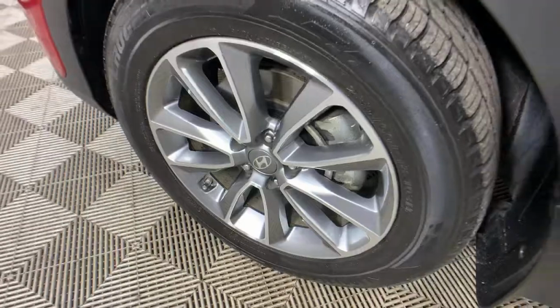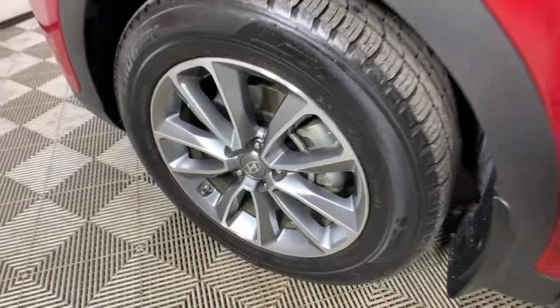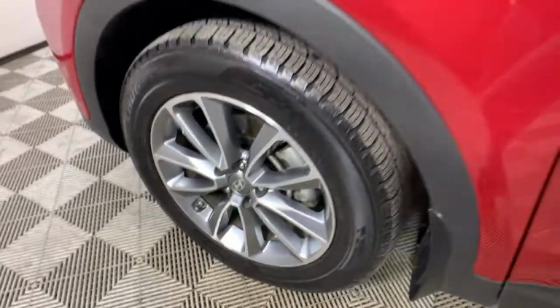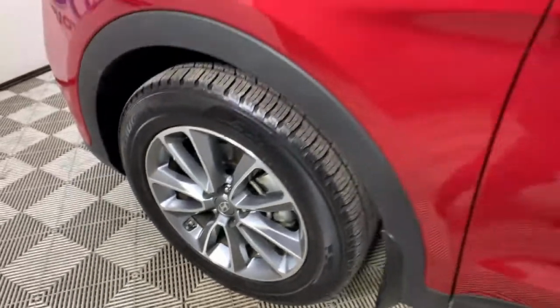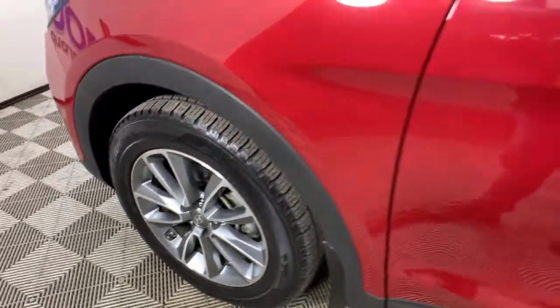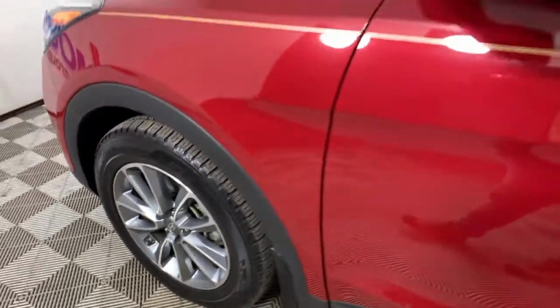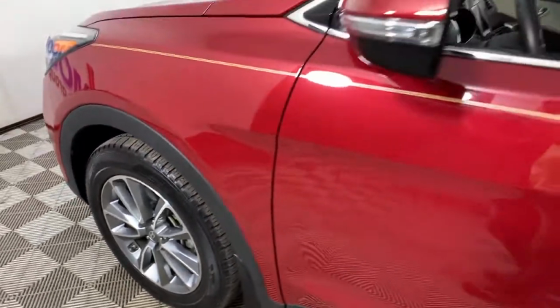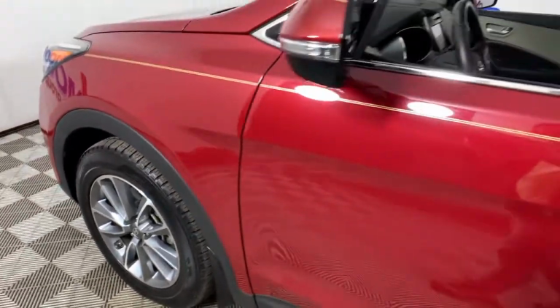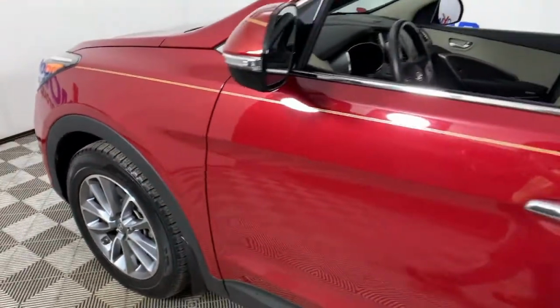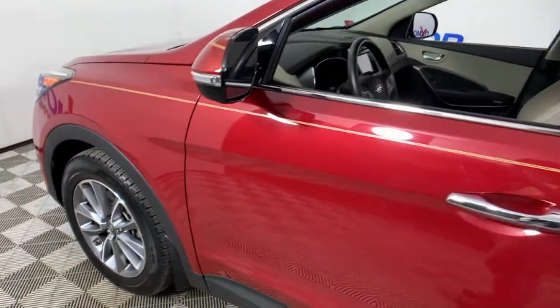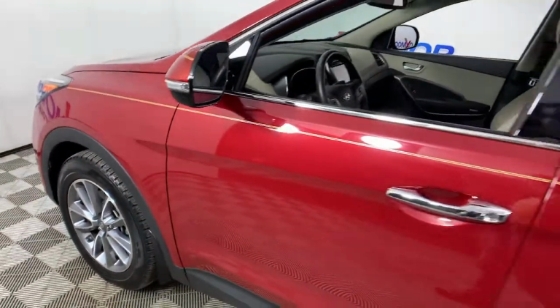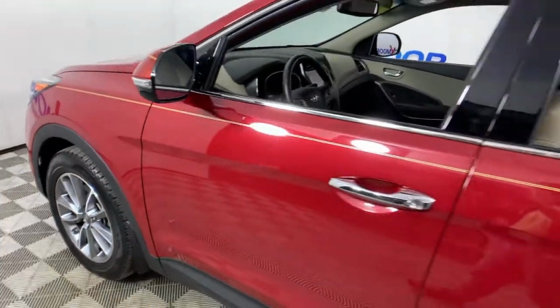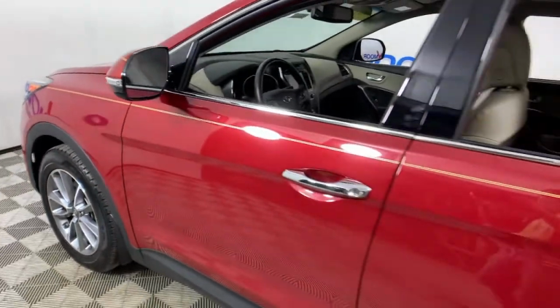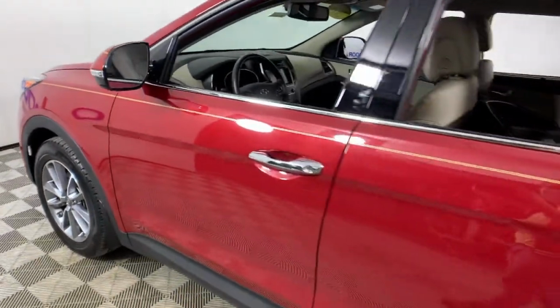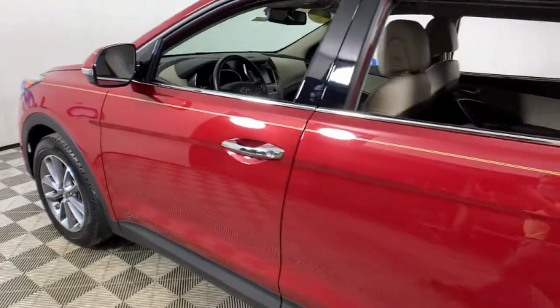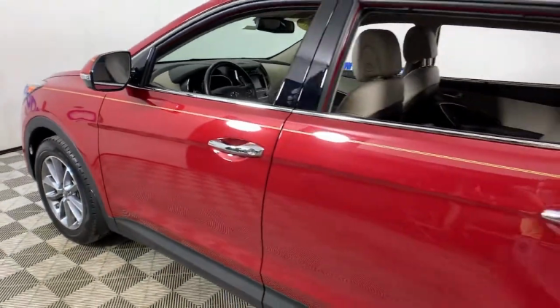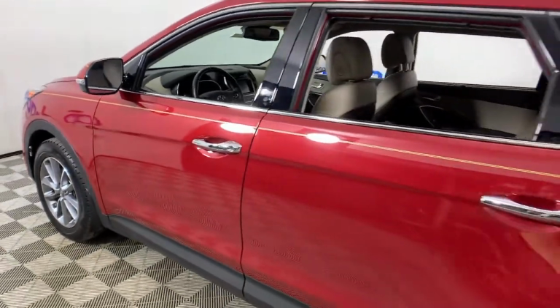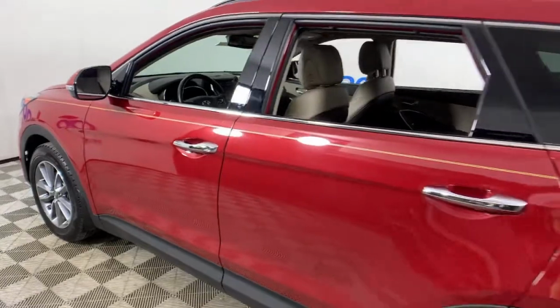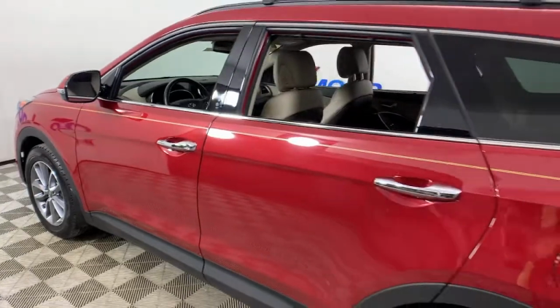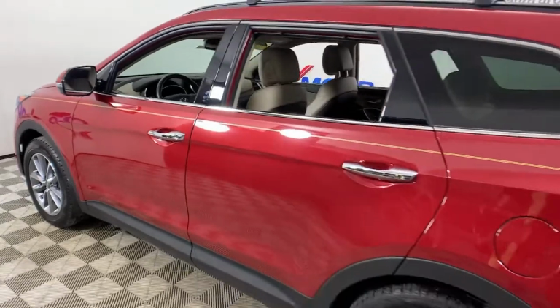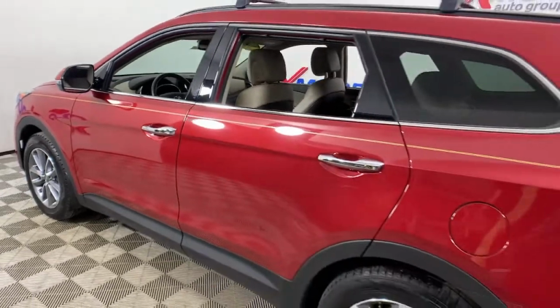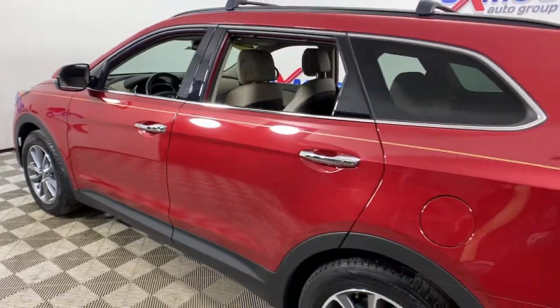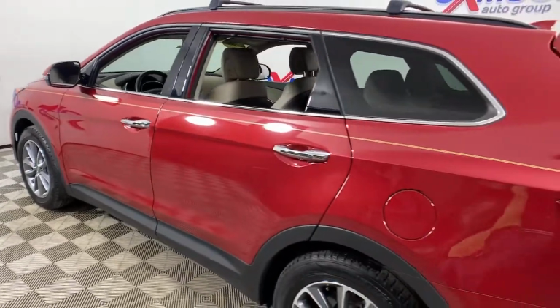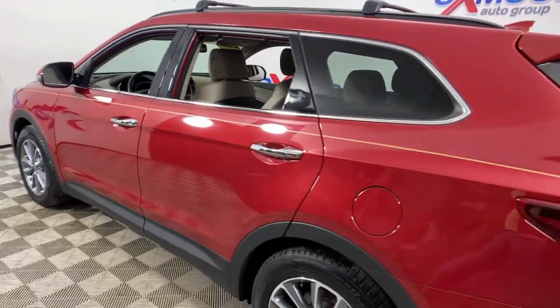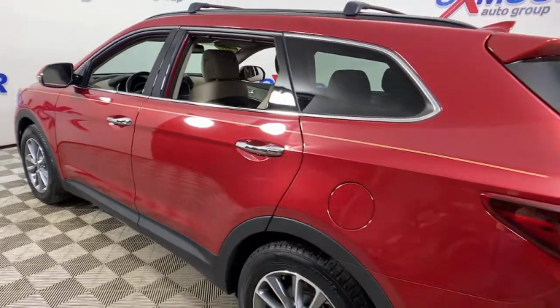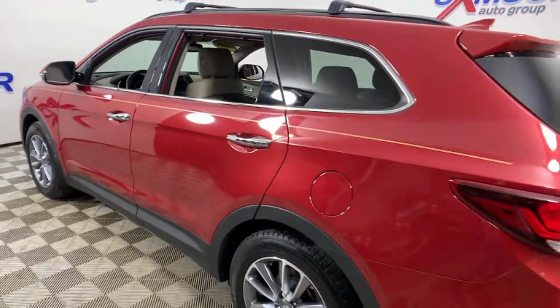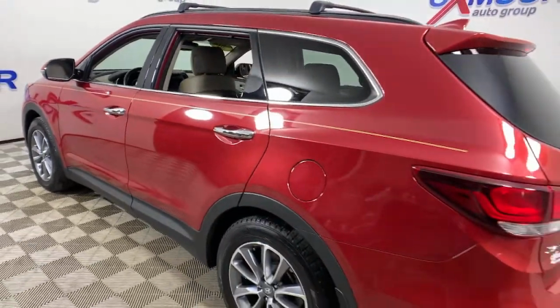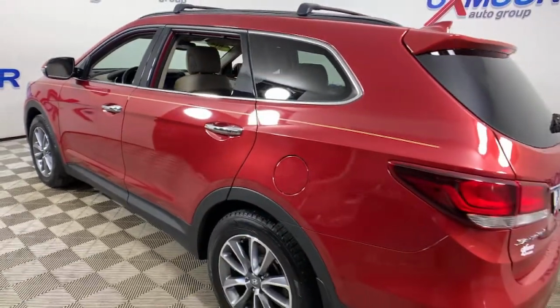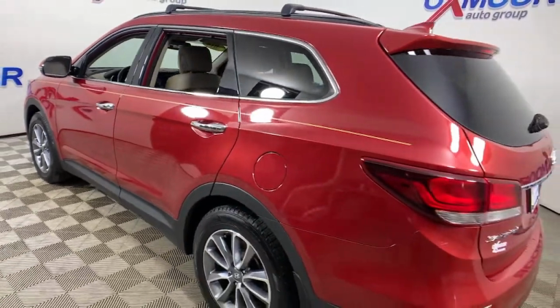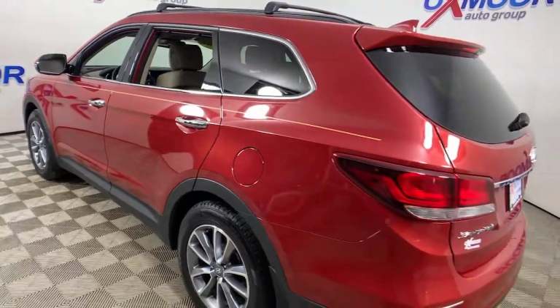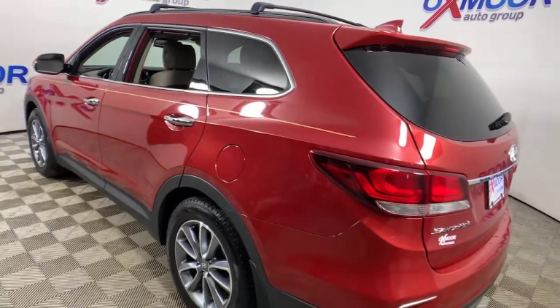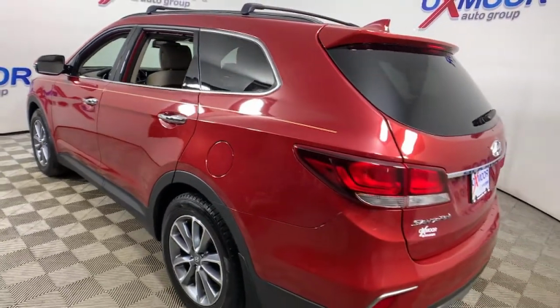You'll have love at first sight with the 2018 Hyundai Santa Fe. With less than 20,000 miles on the odometer, this vehicle stands out from the rest.